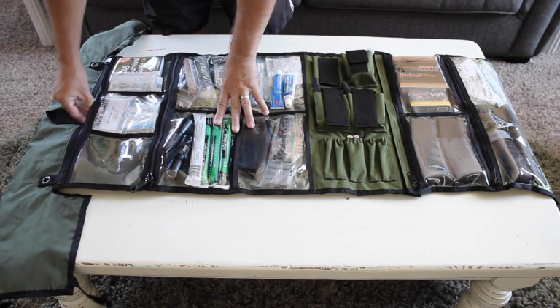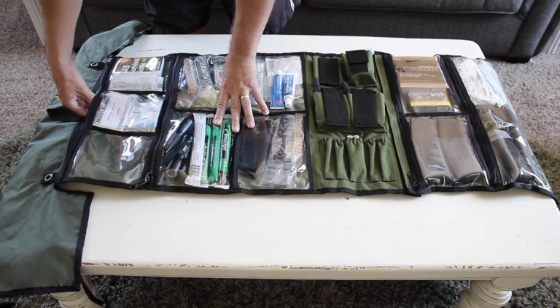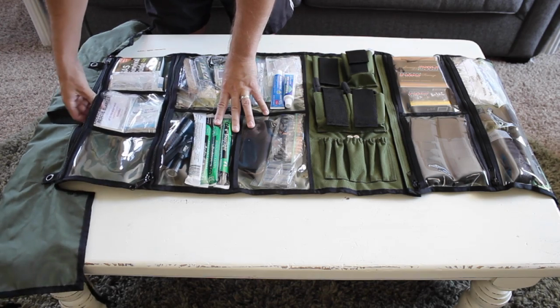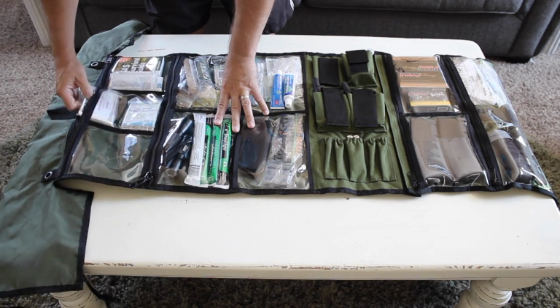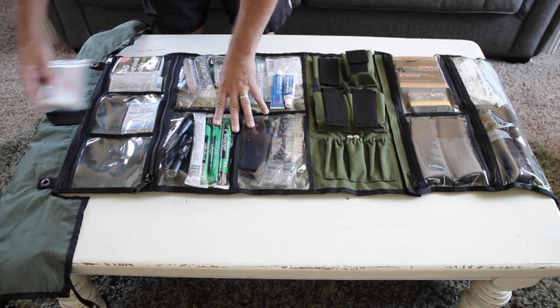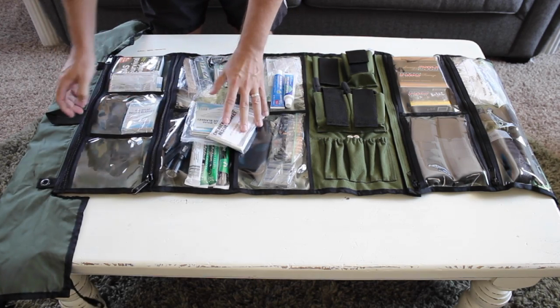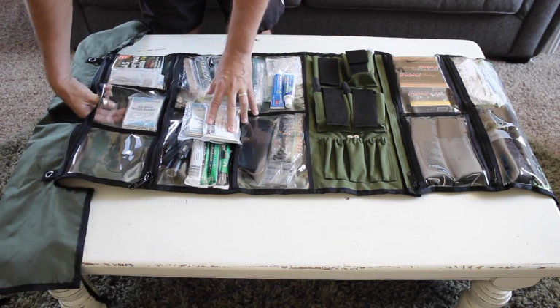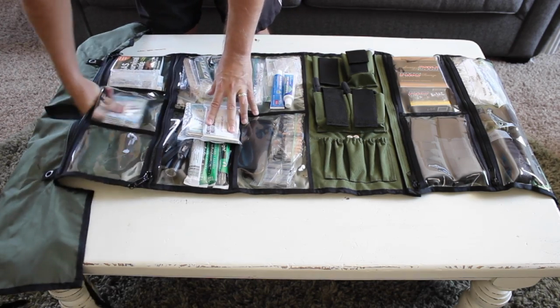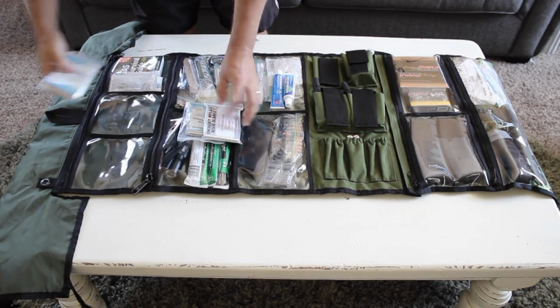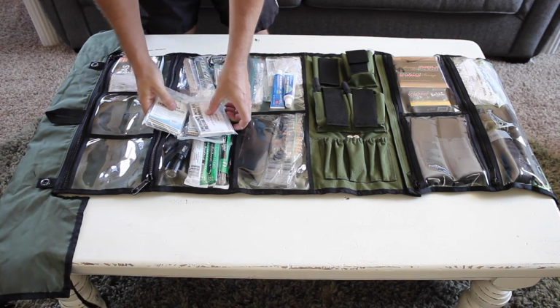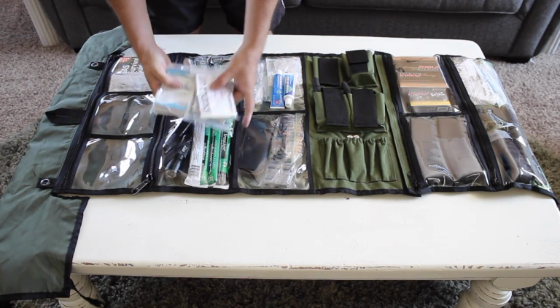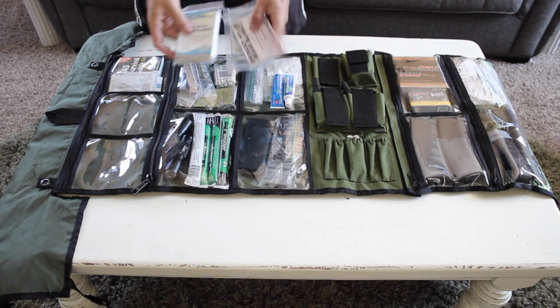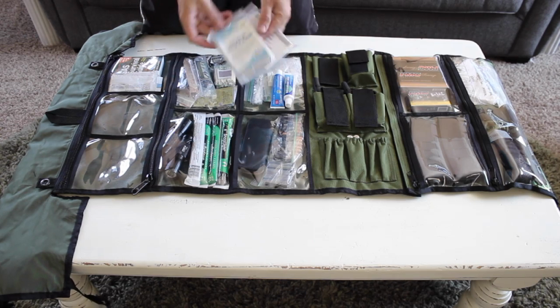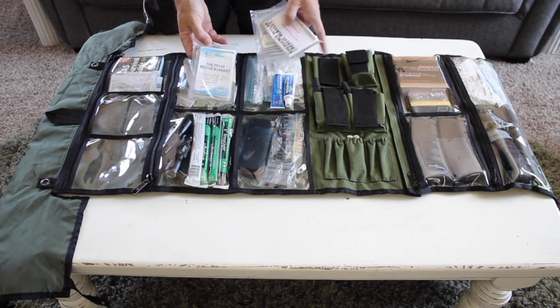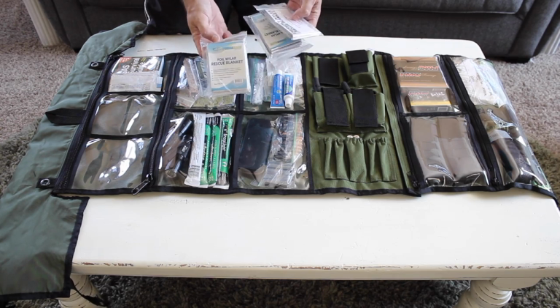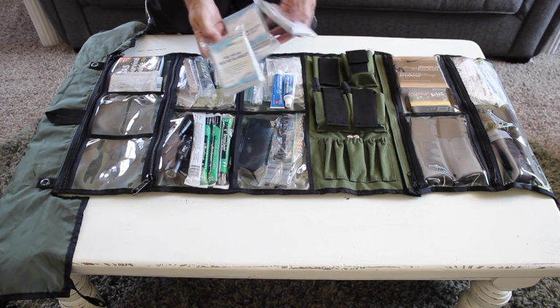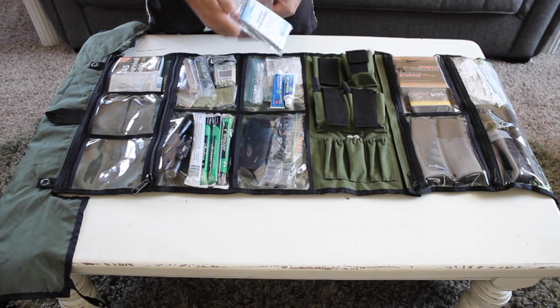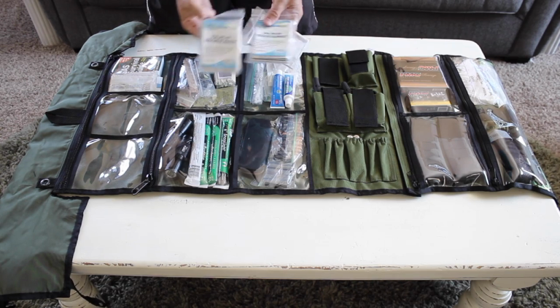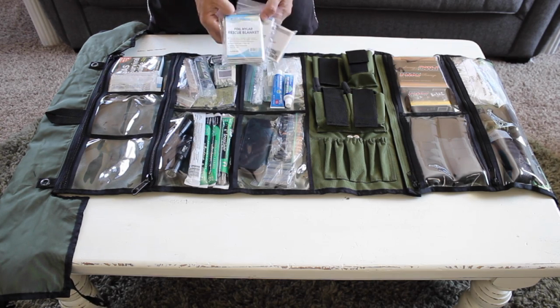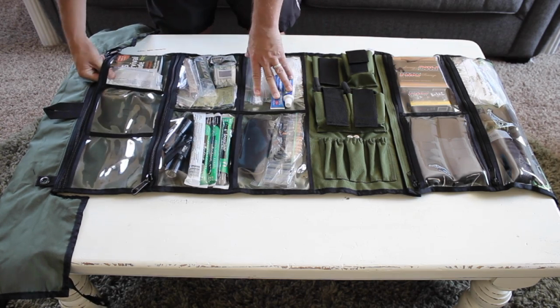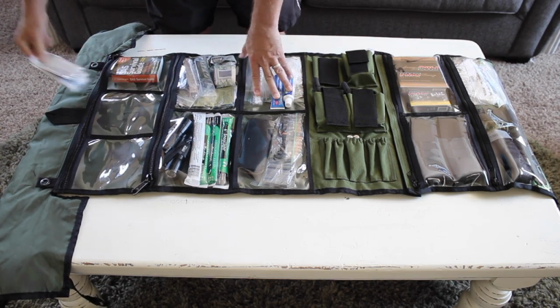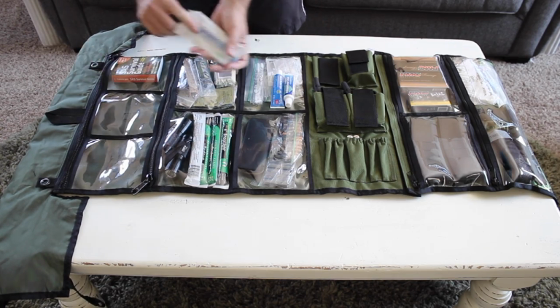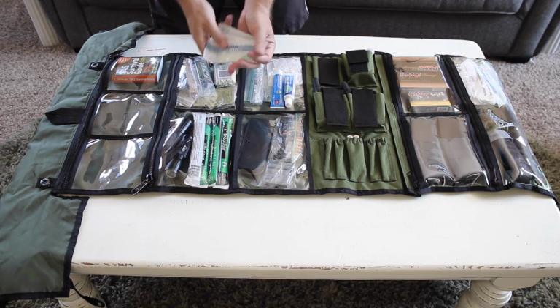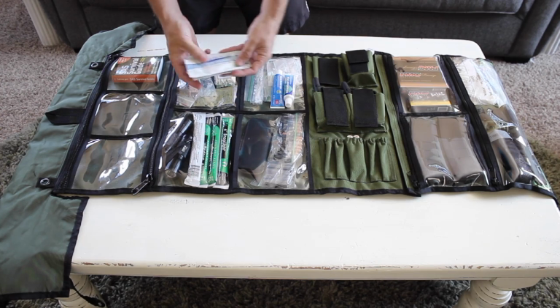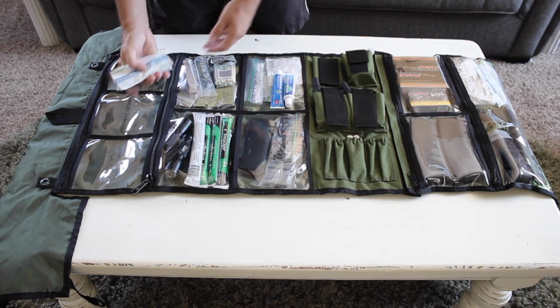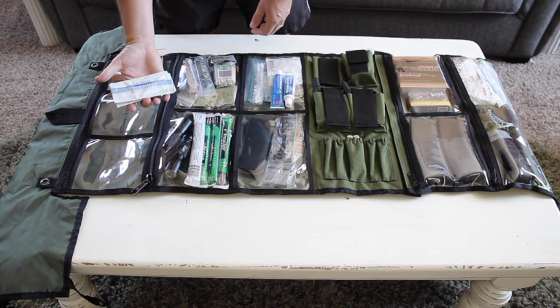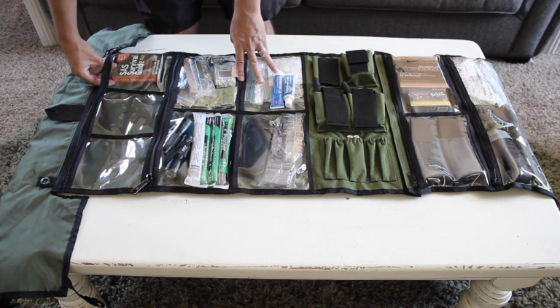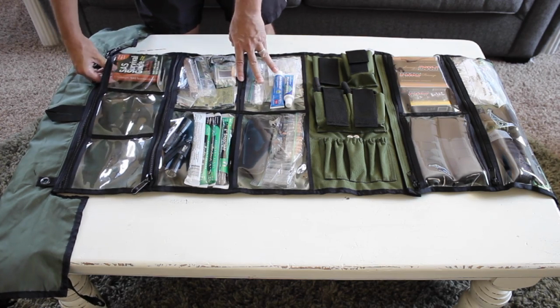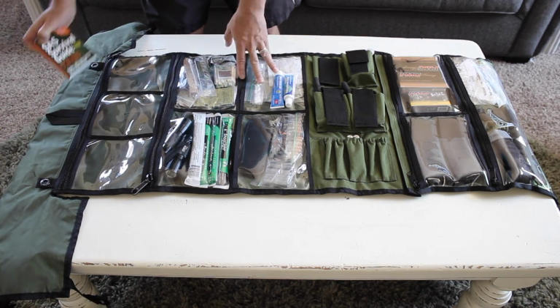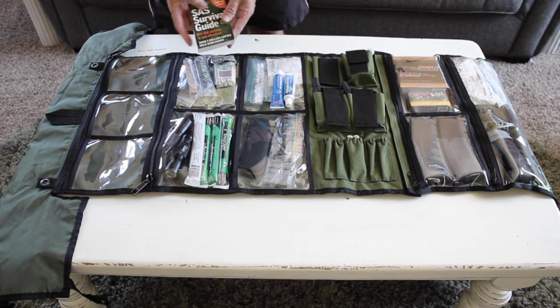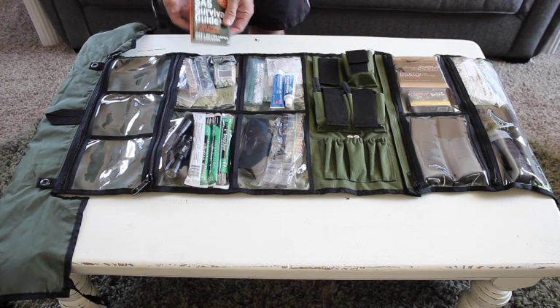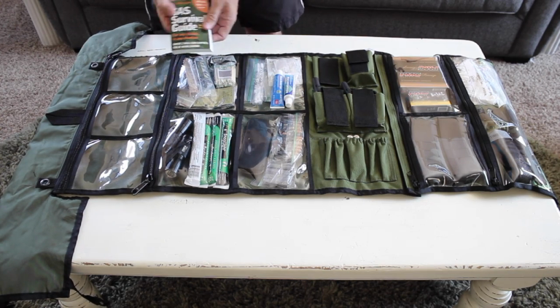The next thing is some Mylar blankets — just space blankets. These can serve a lot of different purposes, but obviously the primary is to keep you warm. I've got some tush wipes, which I think are pretty self-explanatory. And the SAS Survival Guide.